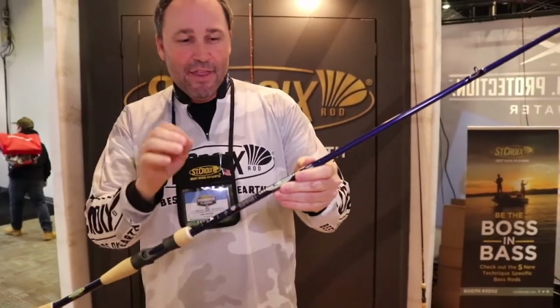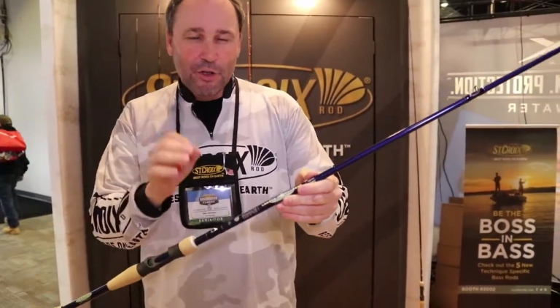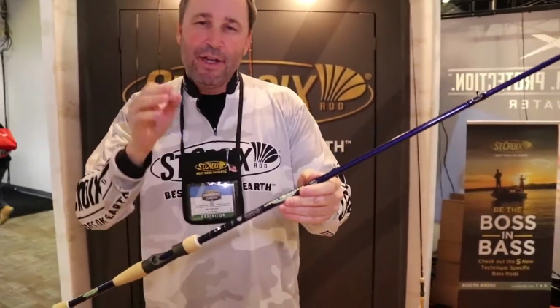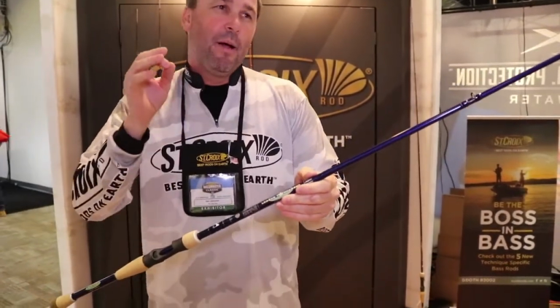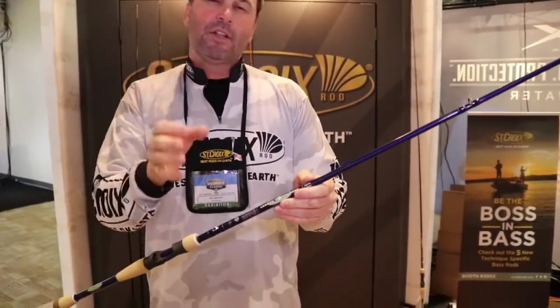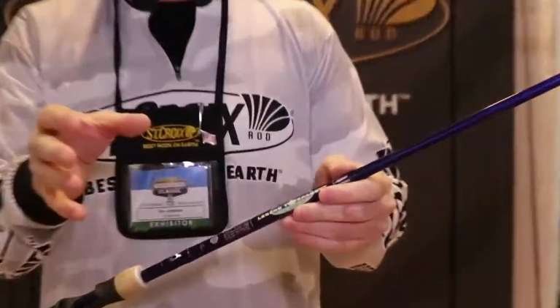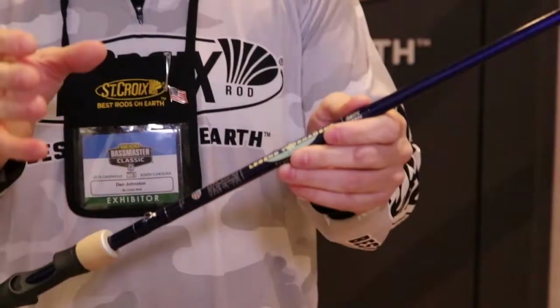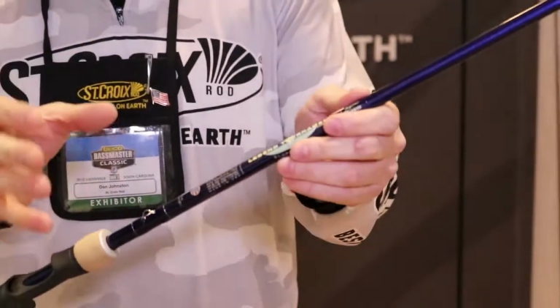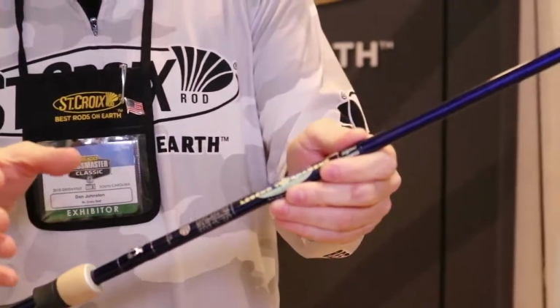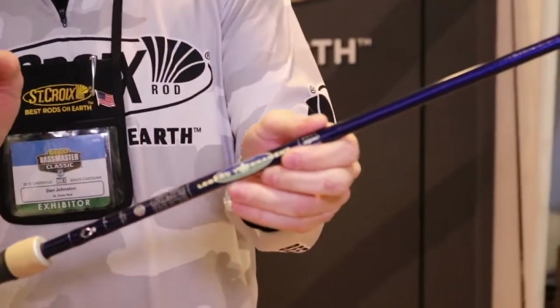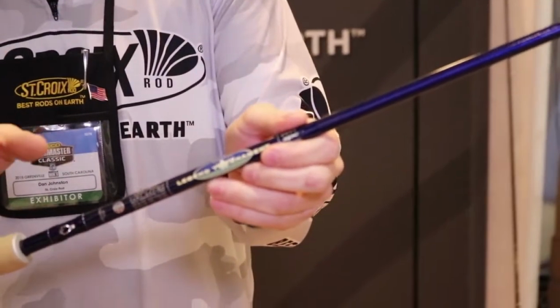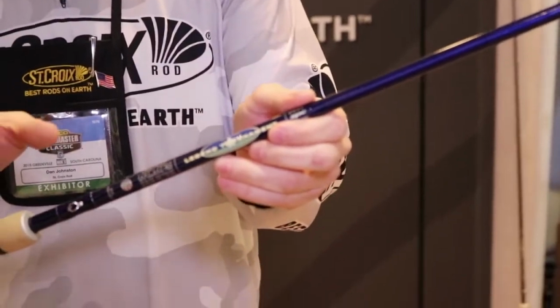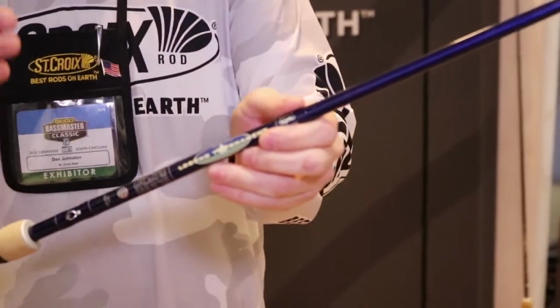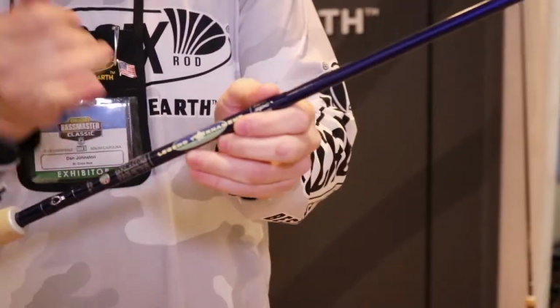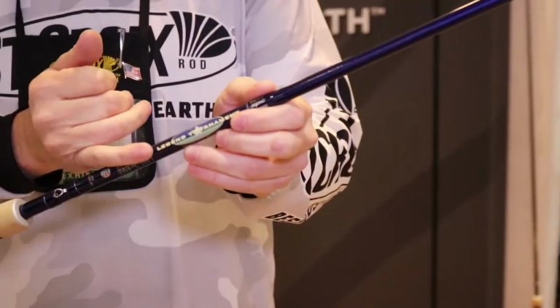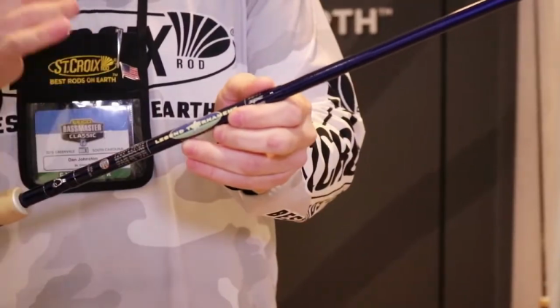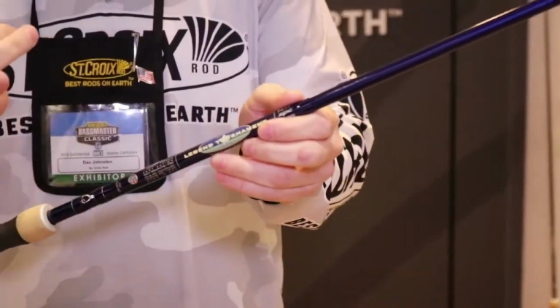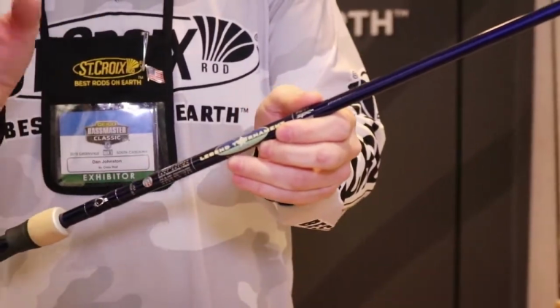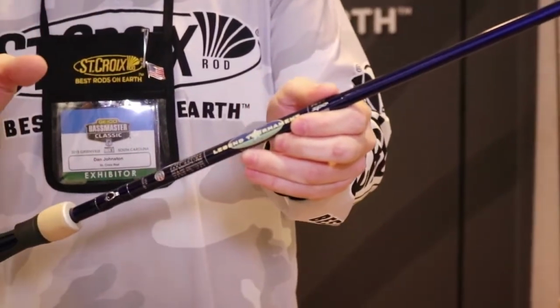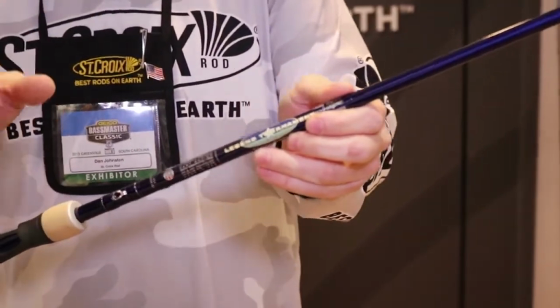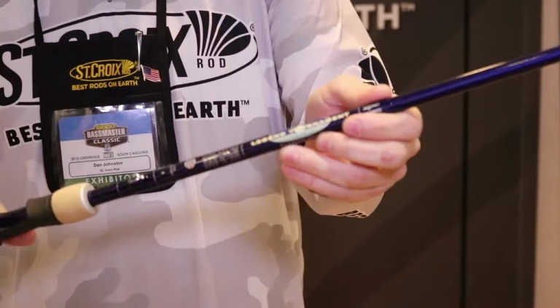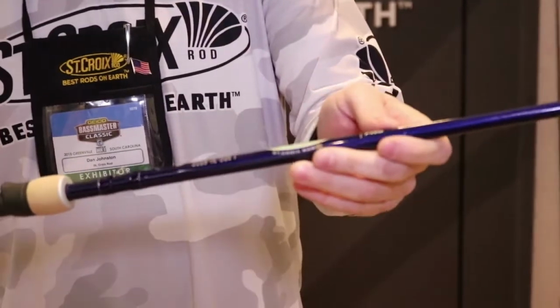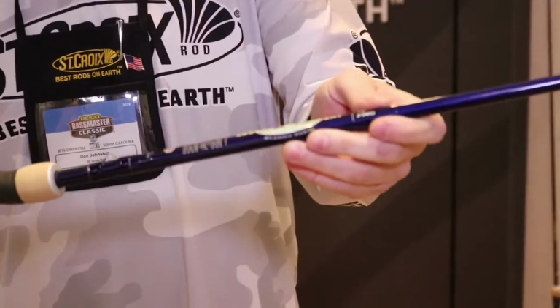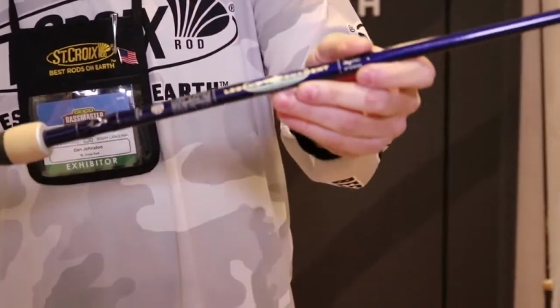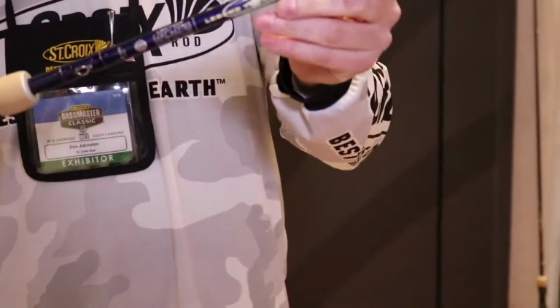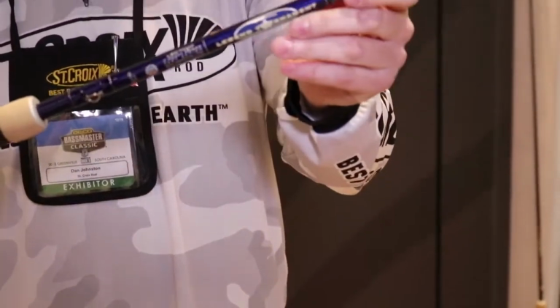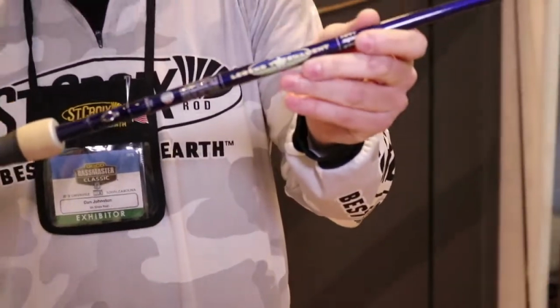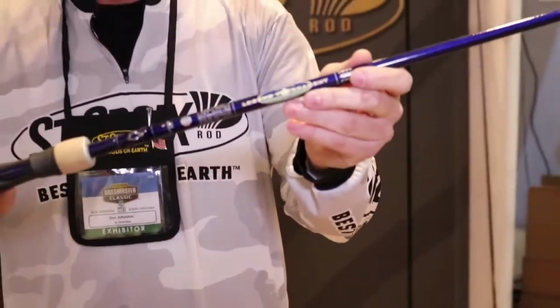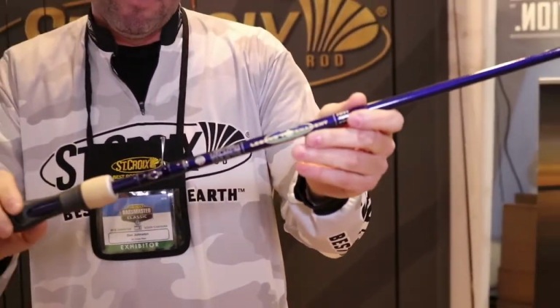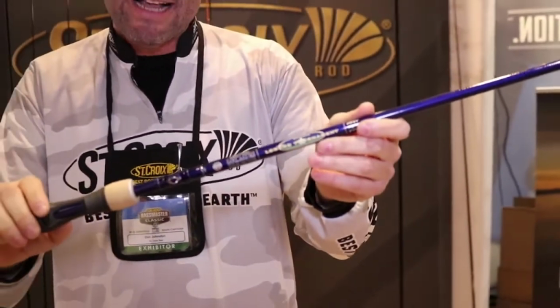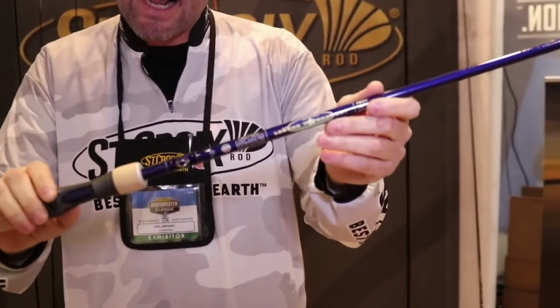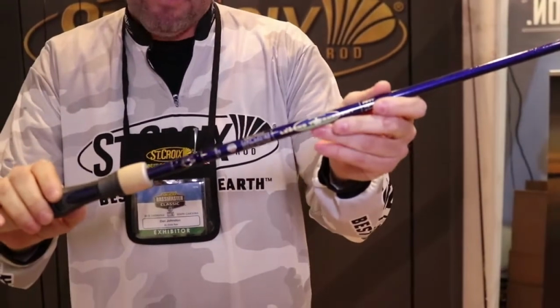The ultimate multi-tool for tight cover, tight quarters, that half ounce, three quarter ounce wheelhouse bass baits. This is the seven foot heavy fast Legend Tournament Bass Dock Sniper.